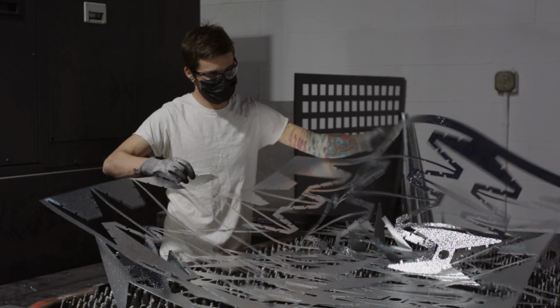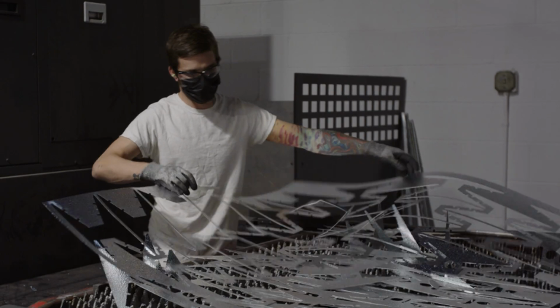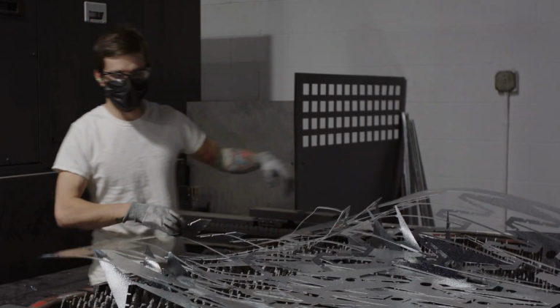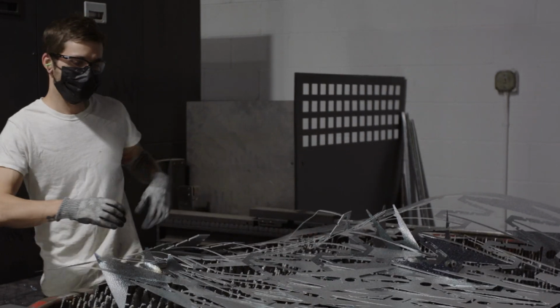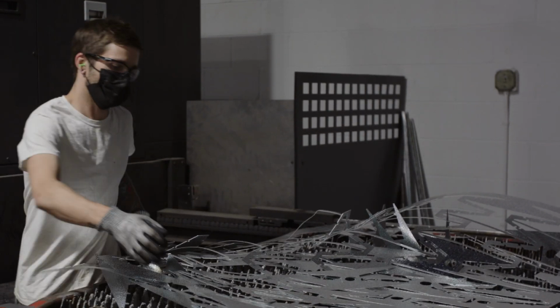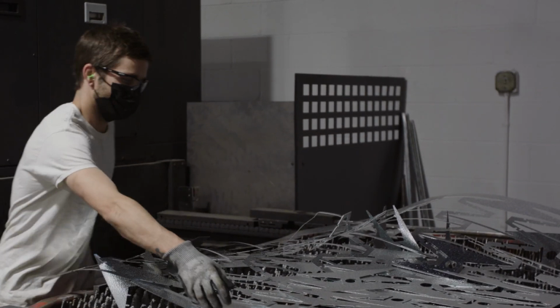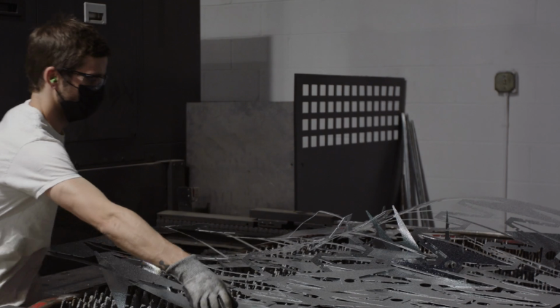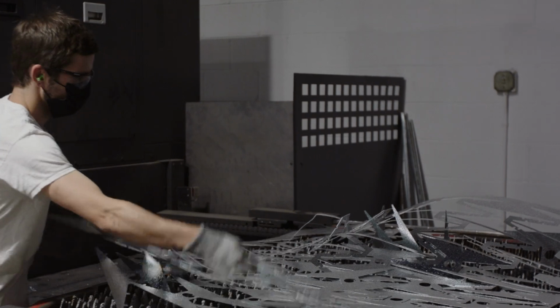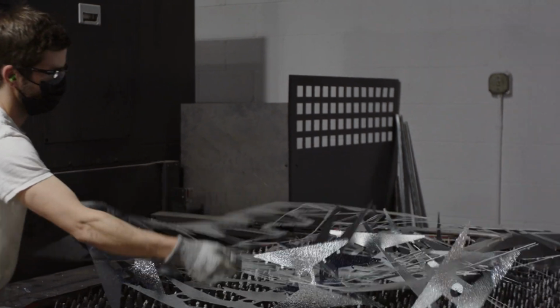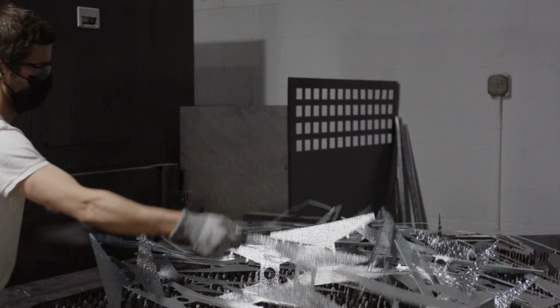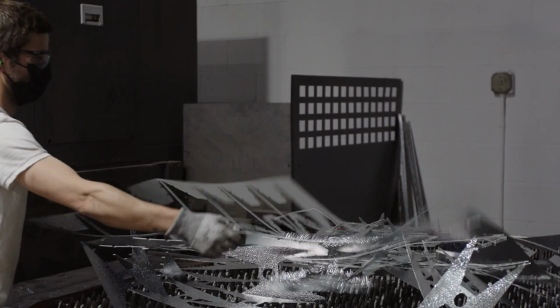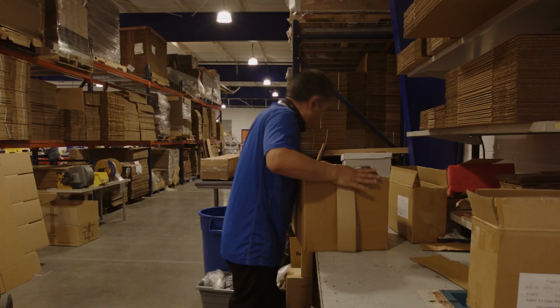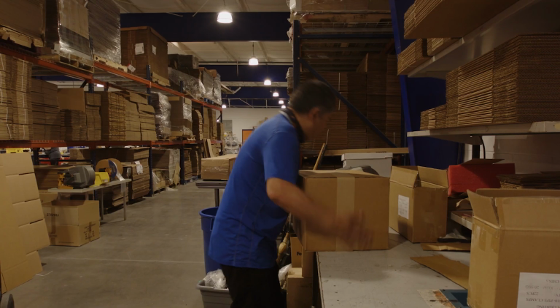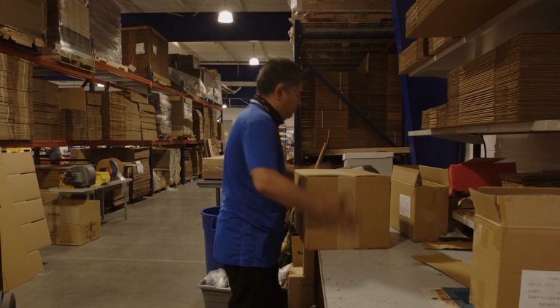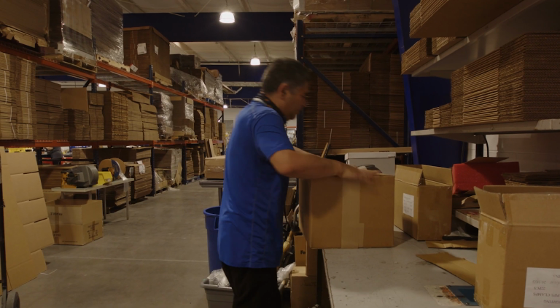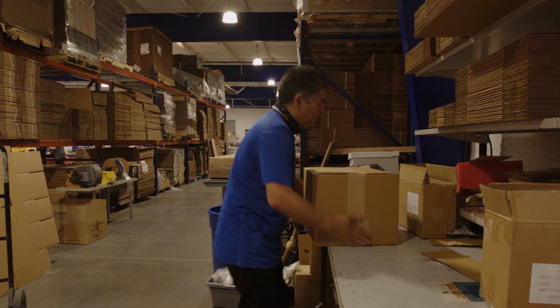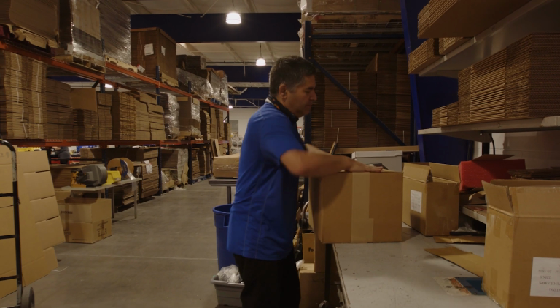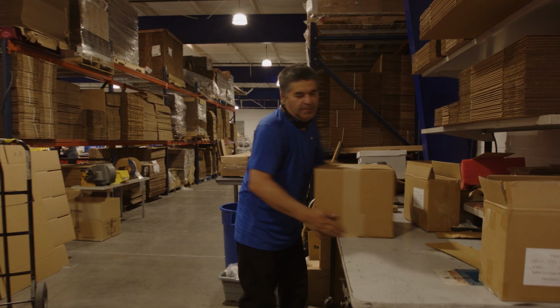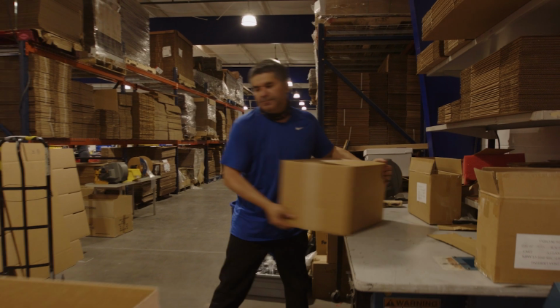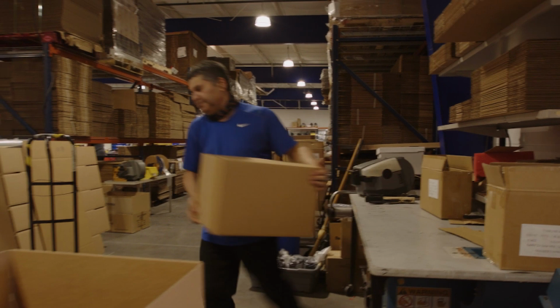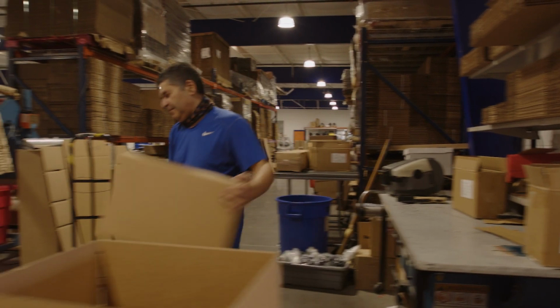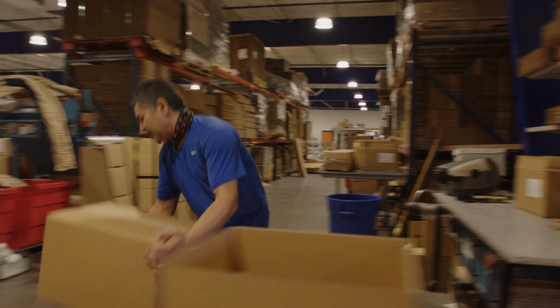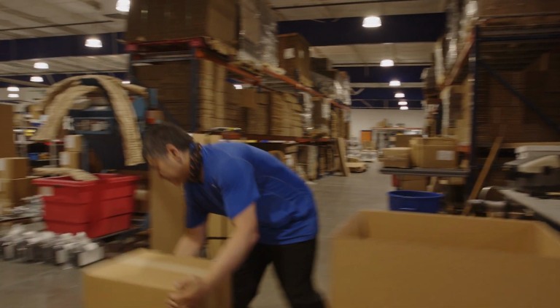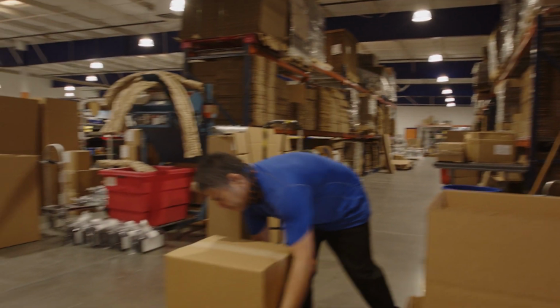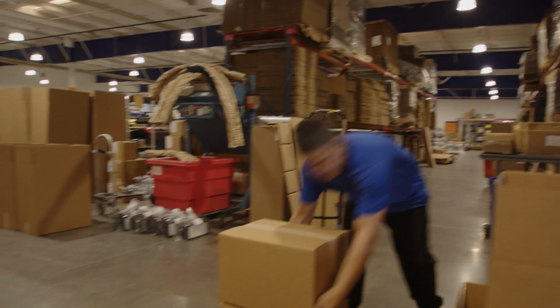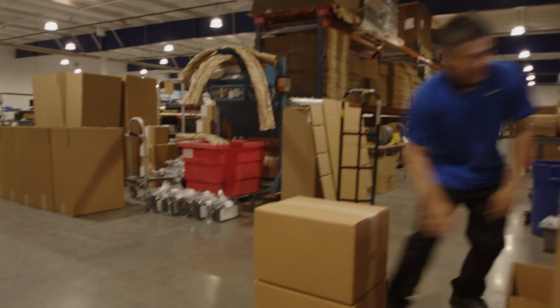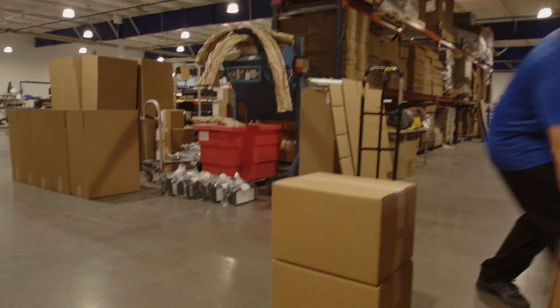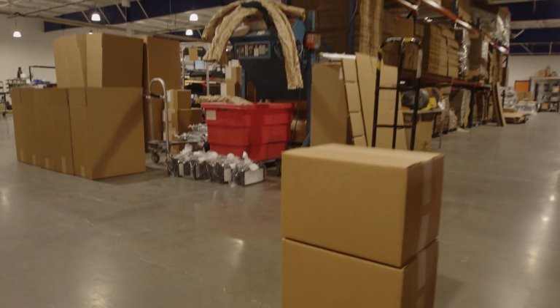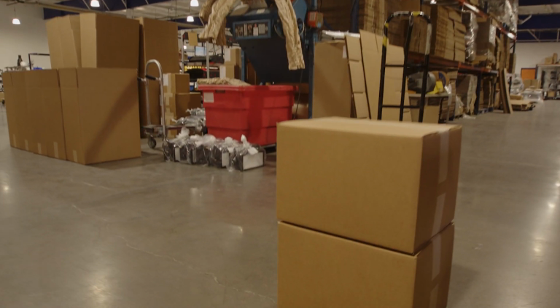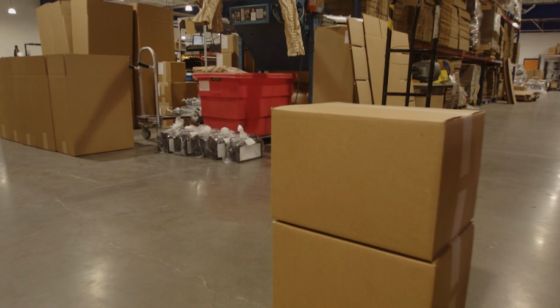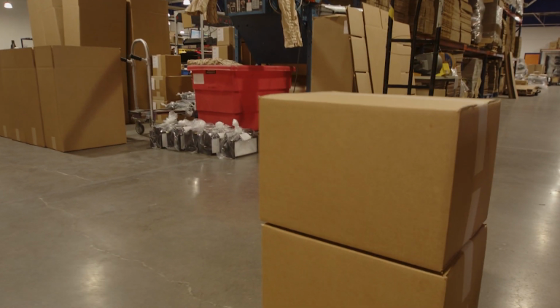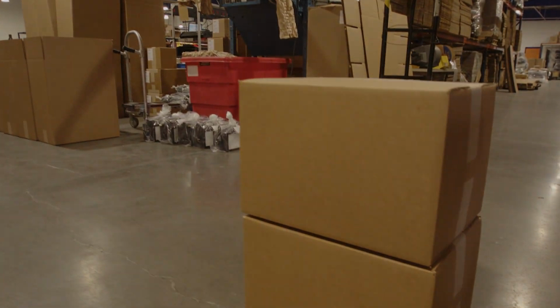Everything that needs to be done — from bending, to painting, to assembly, to wiring, to packaging, calling the trucks in to get it out the door. It's a process and it takes a lot of good, hard-working people to do that.